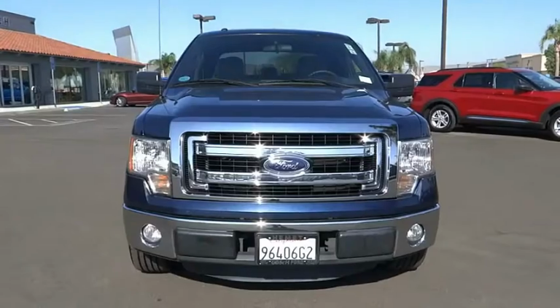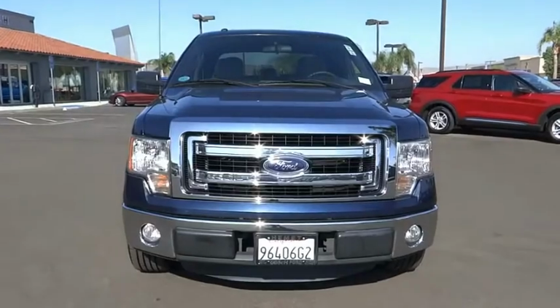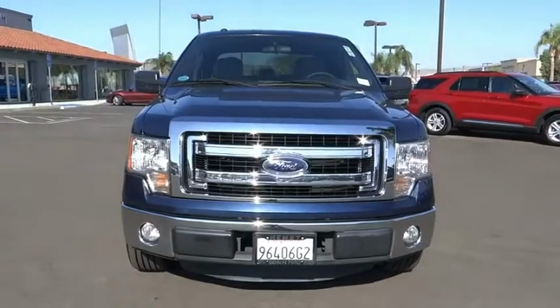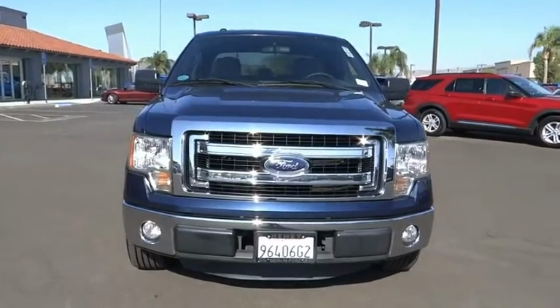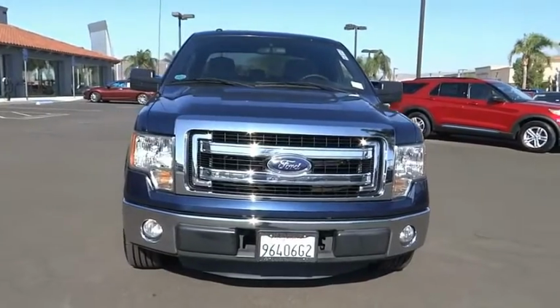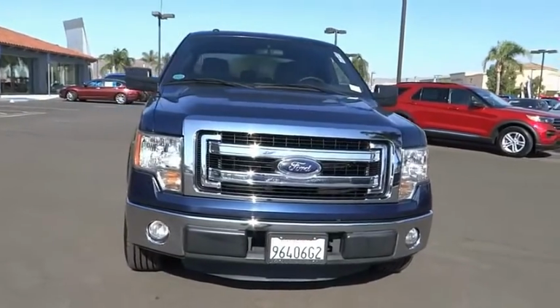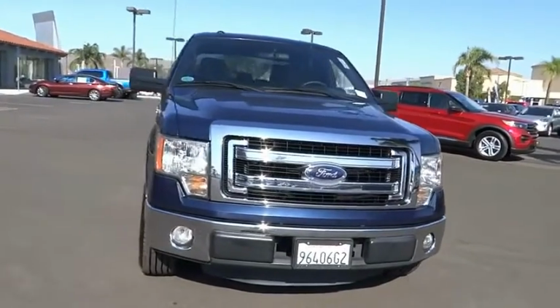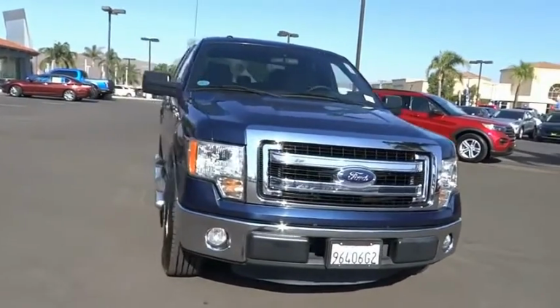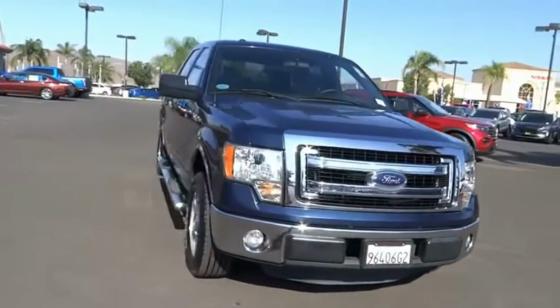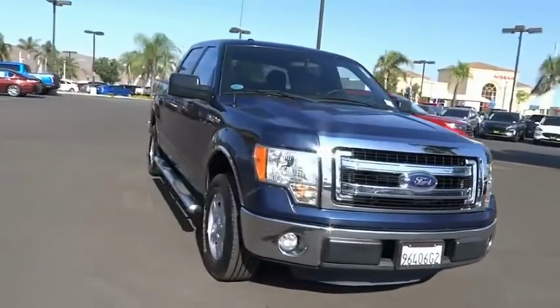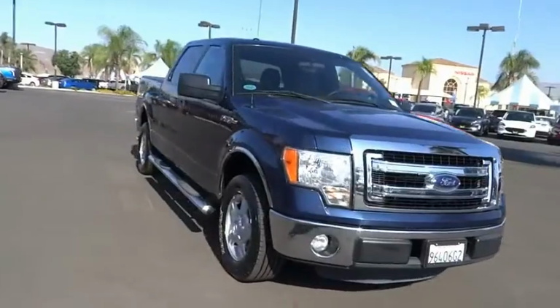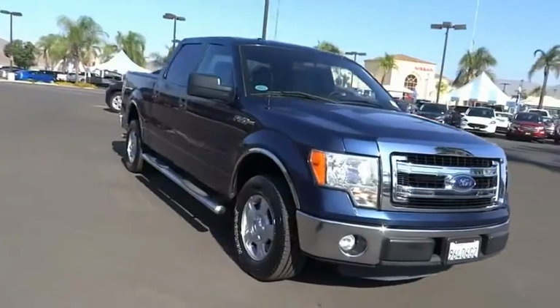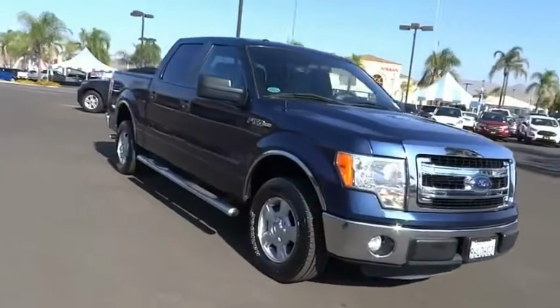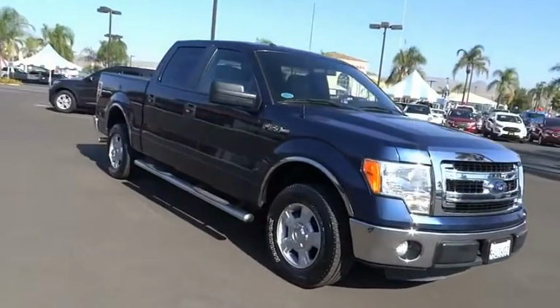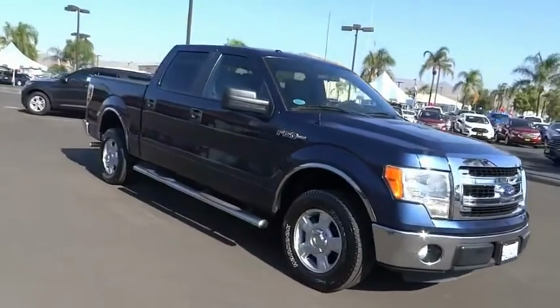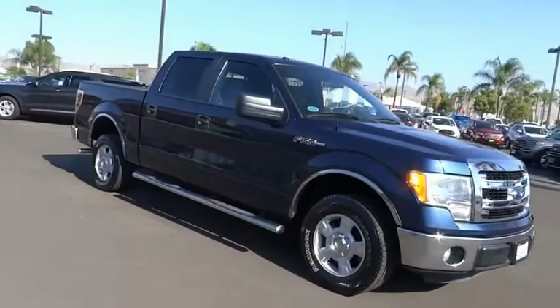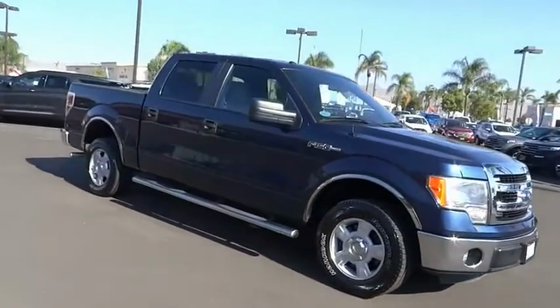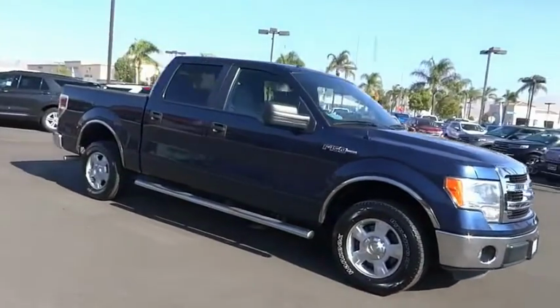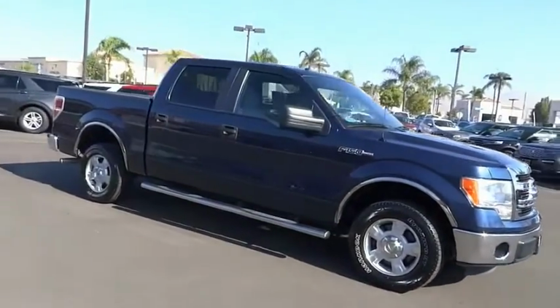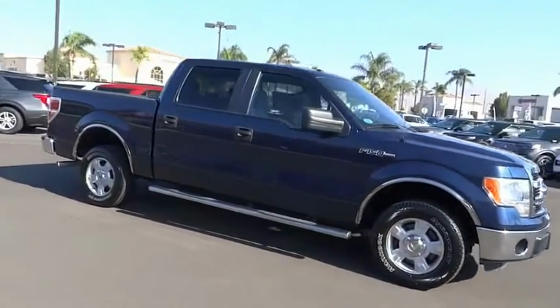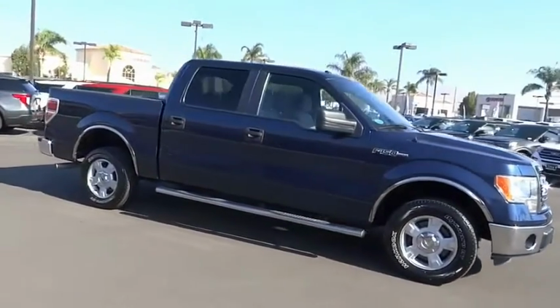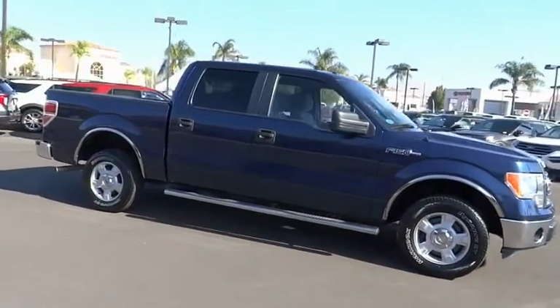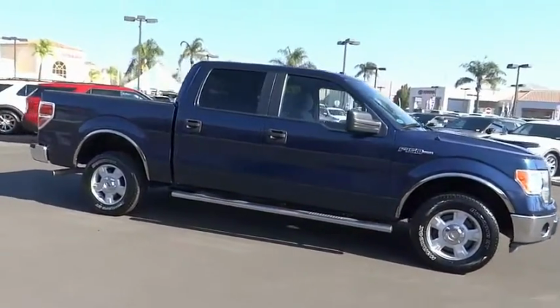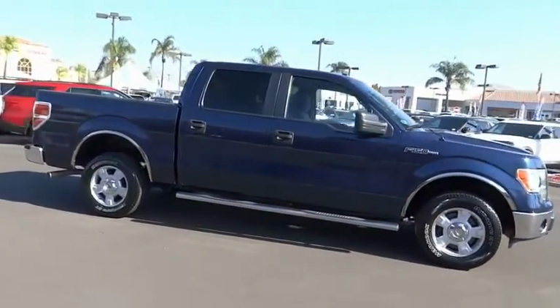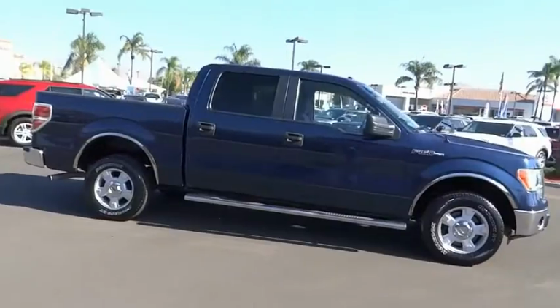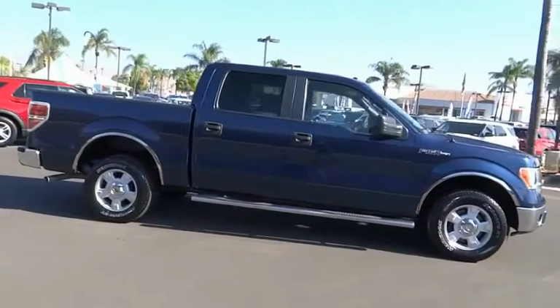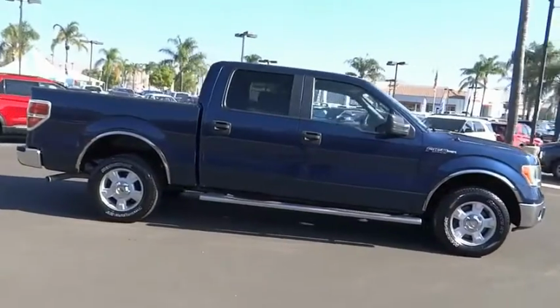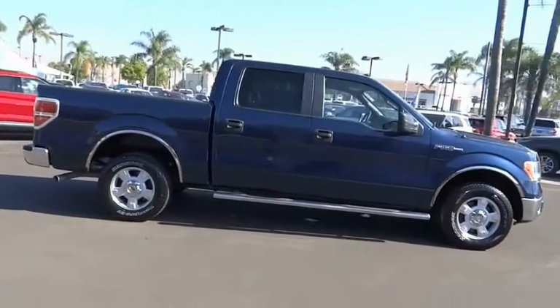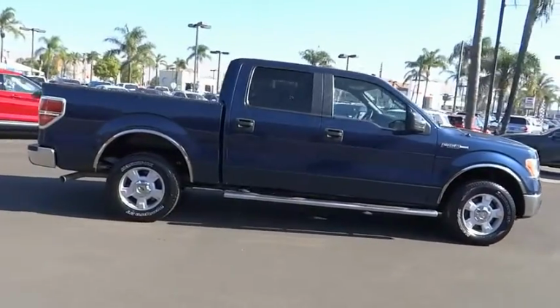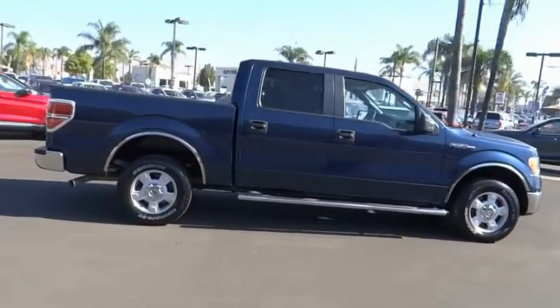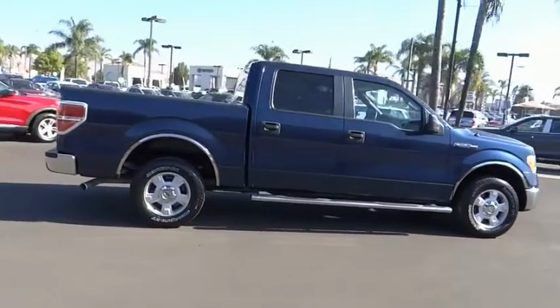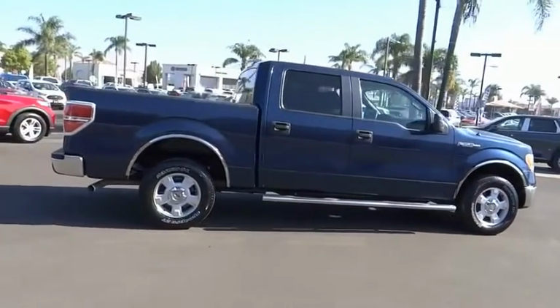Looking for the right vehicle? Check out the 2013 F-150. A Ford F-150 knows how to handle any situation. It's built to follow orders. No whining.